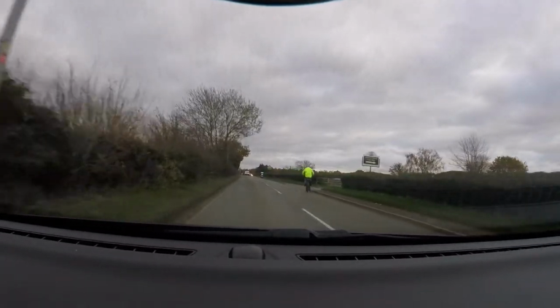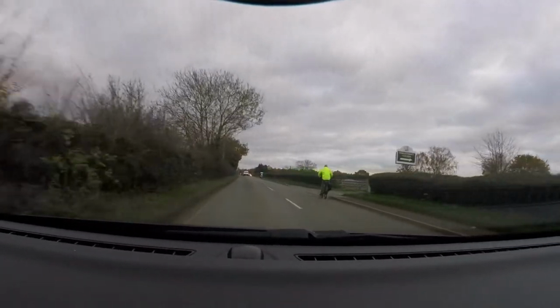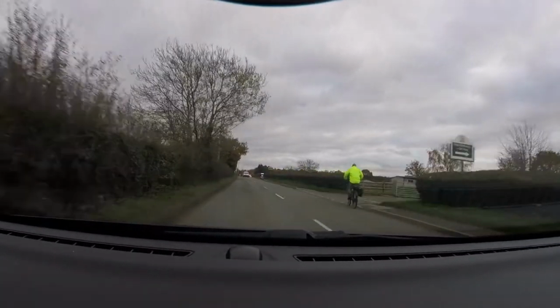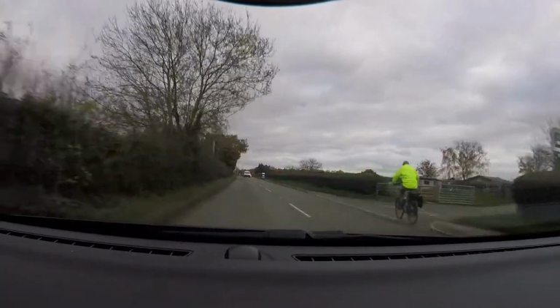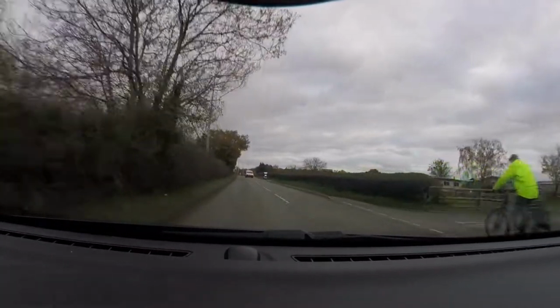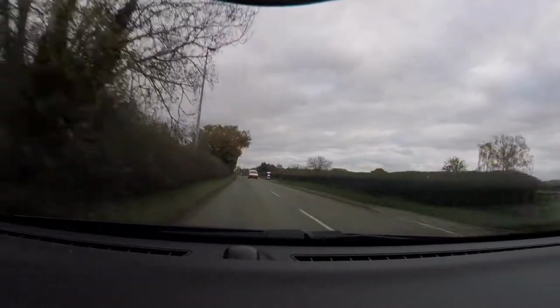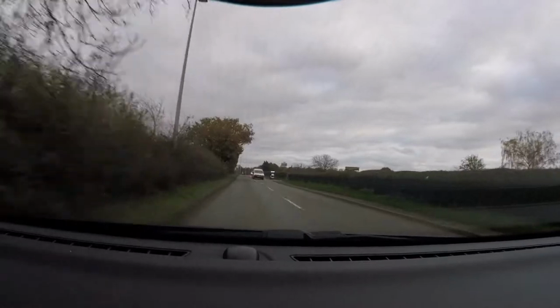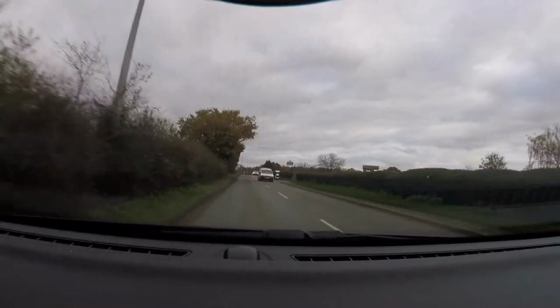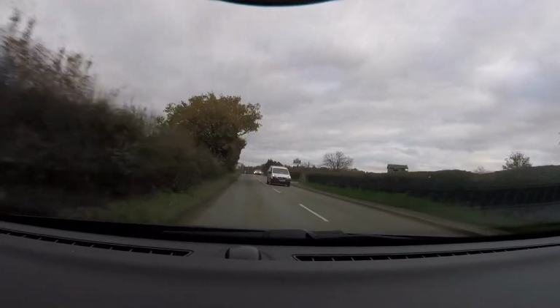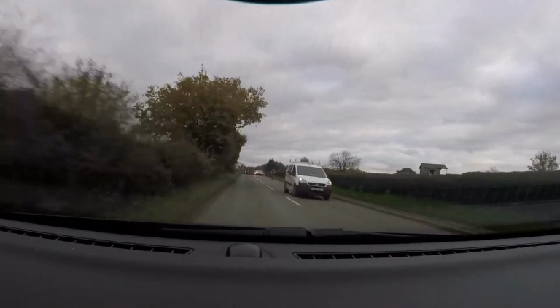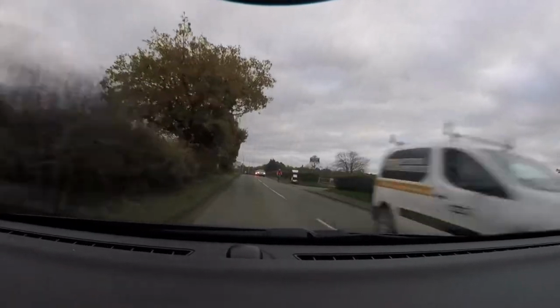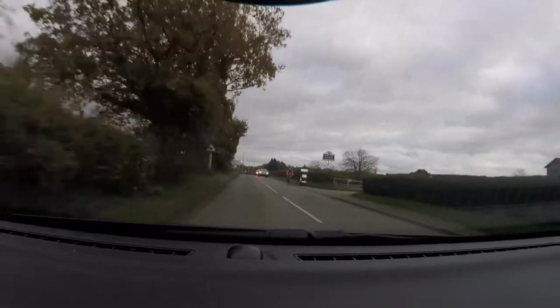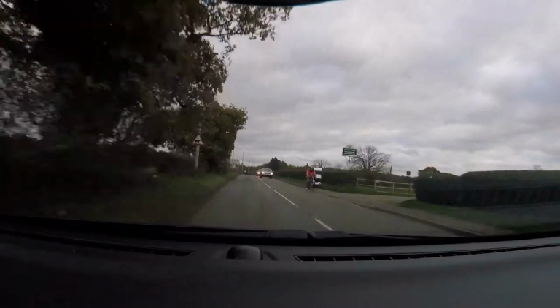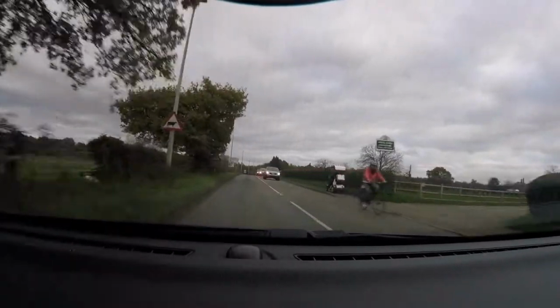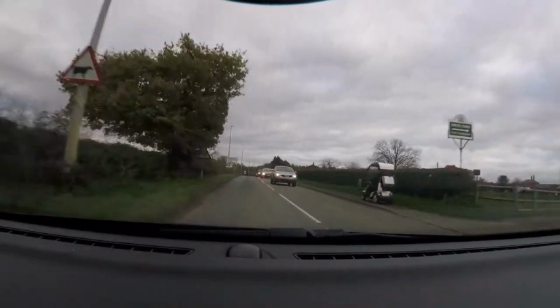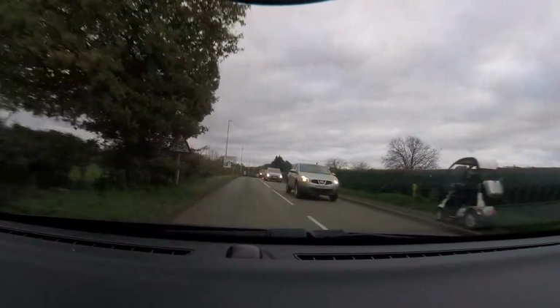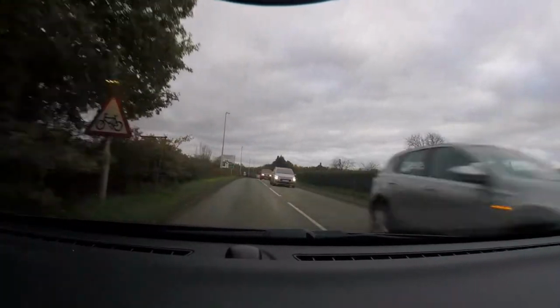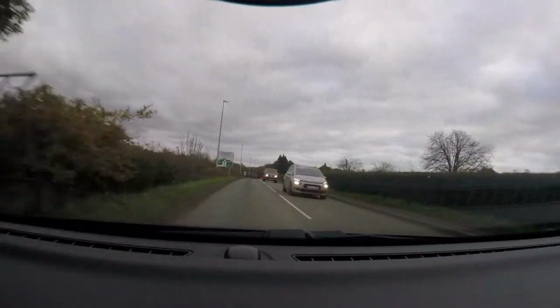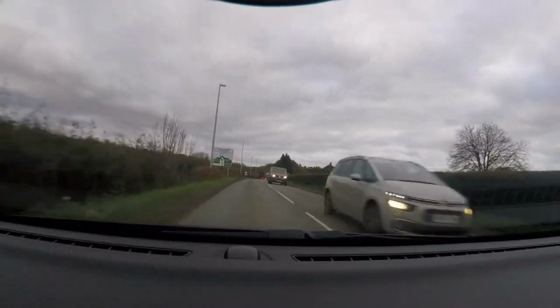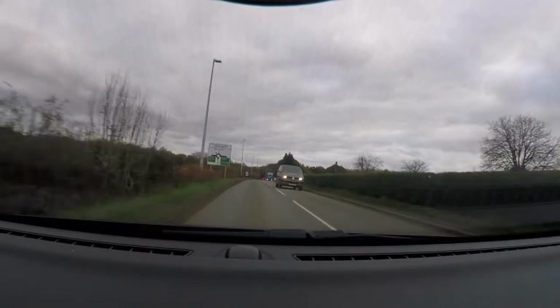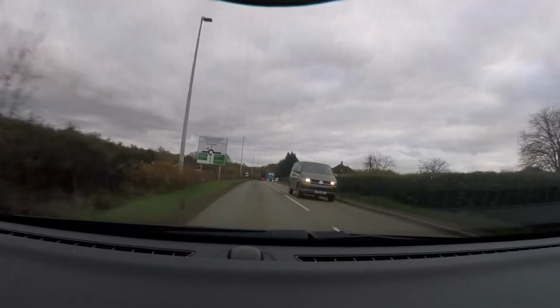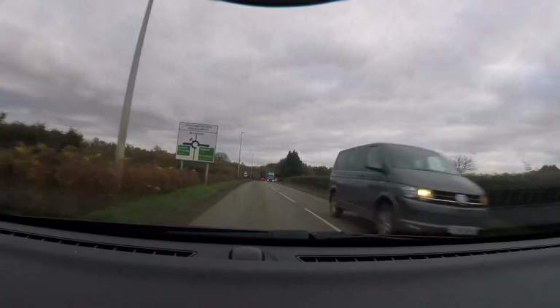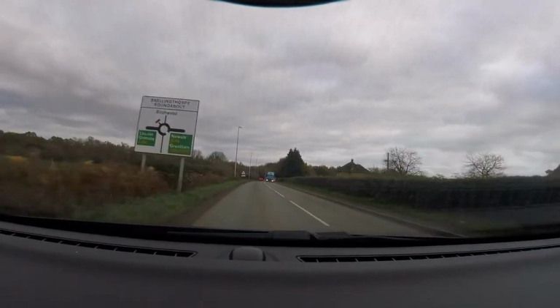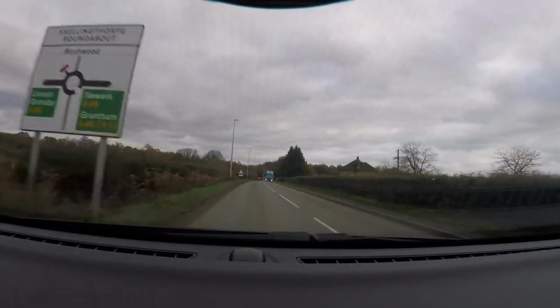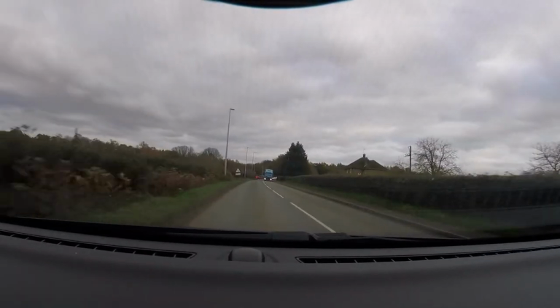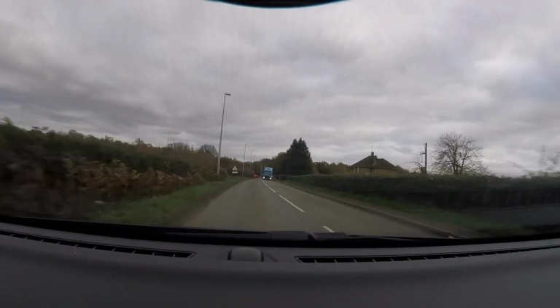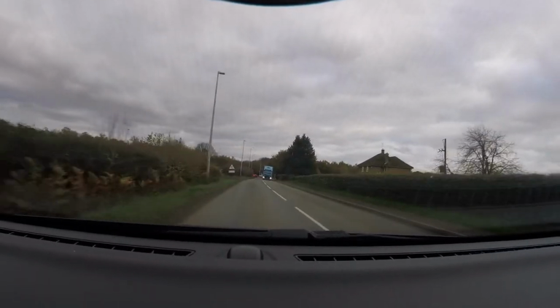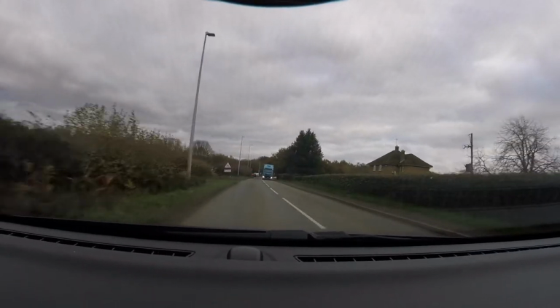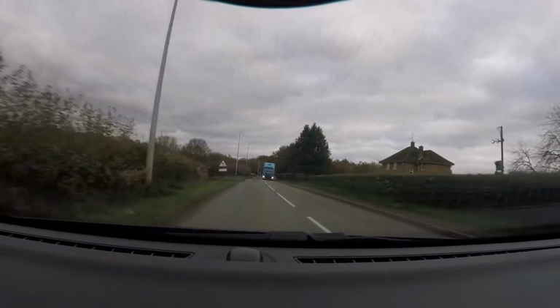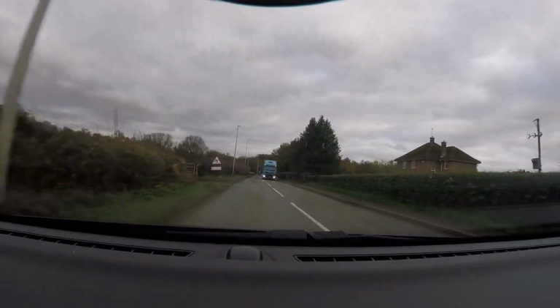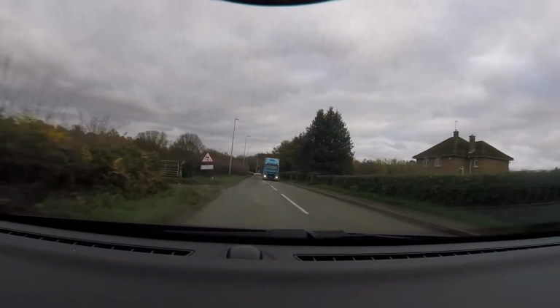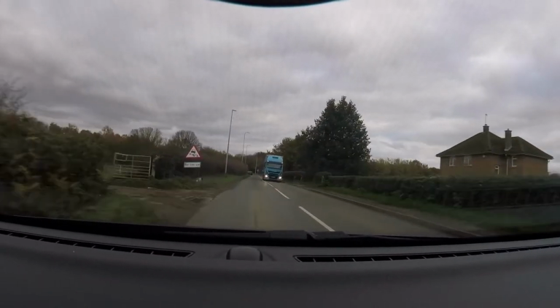So this is Skellingthorpe Roundabout — this is where people can get it wrong. The sign on the left hand side is telling us there's a fourth exit. The second exit is a dead end. We're going to turn right, taking the fourth exit.